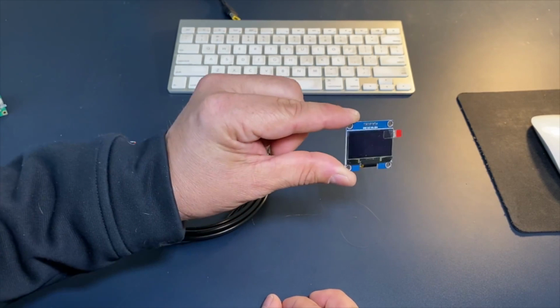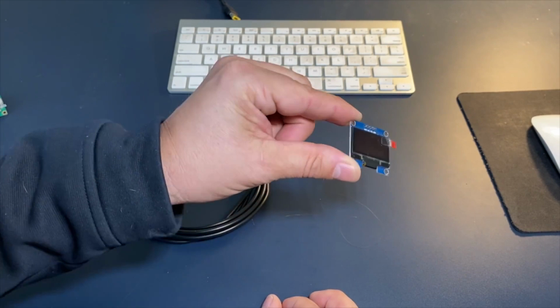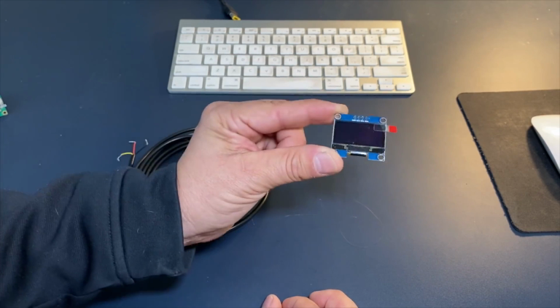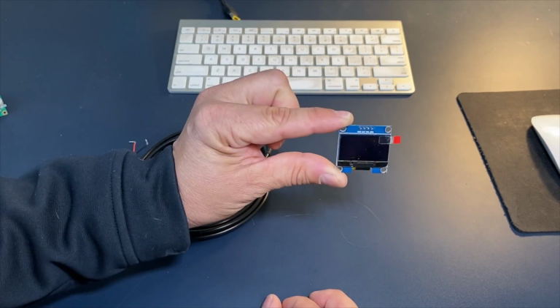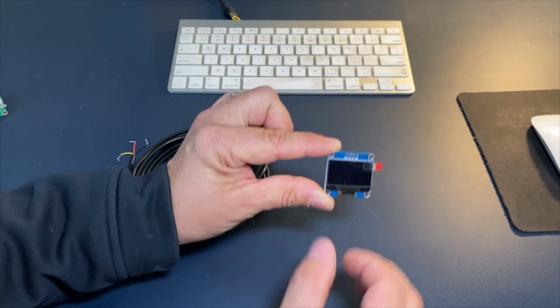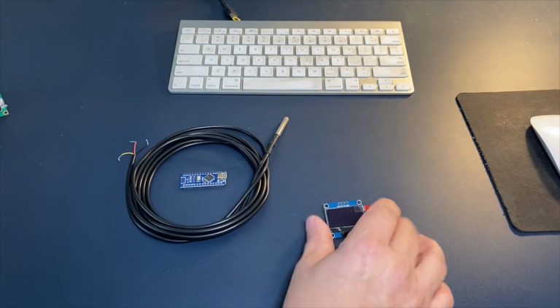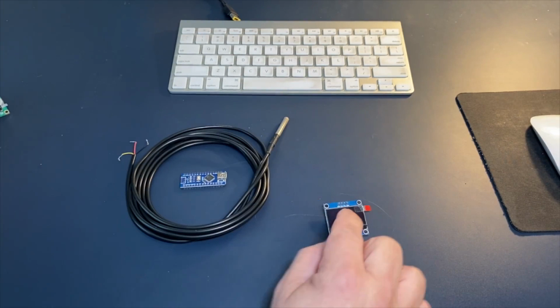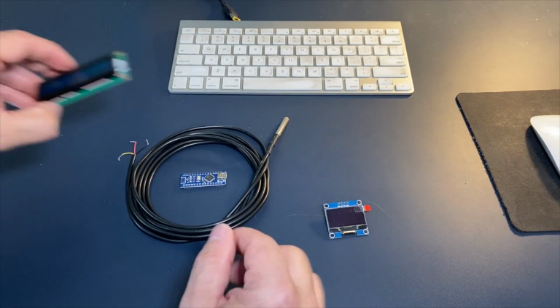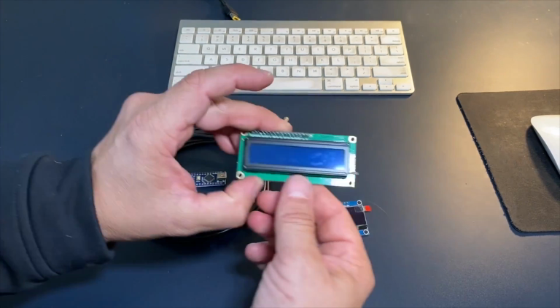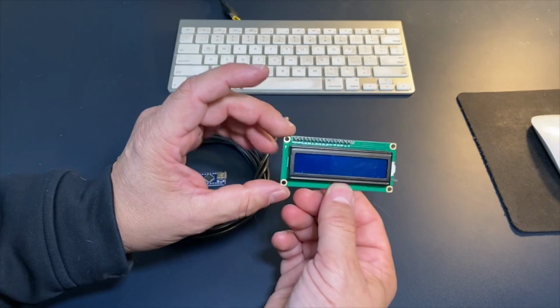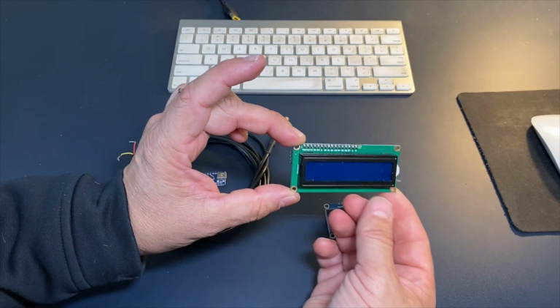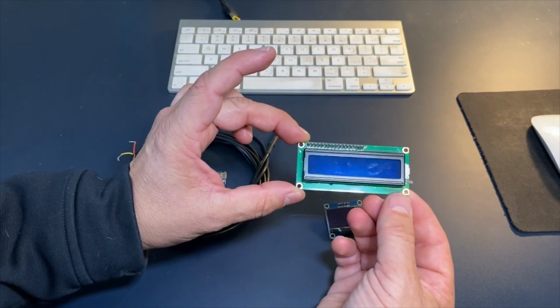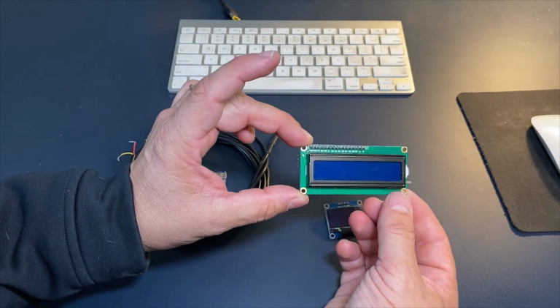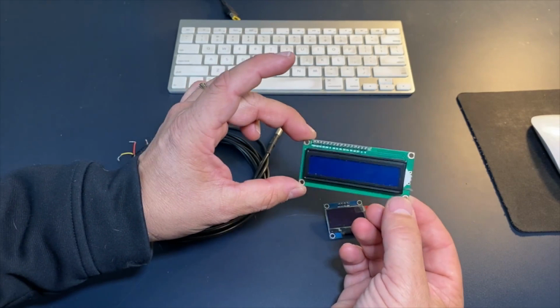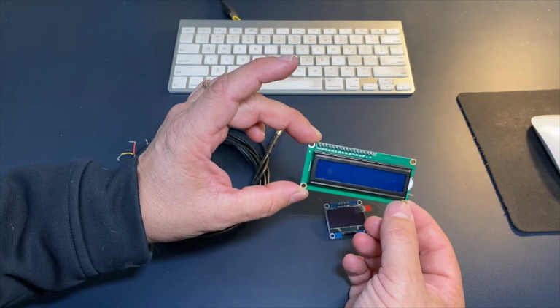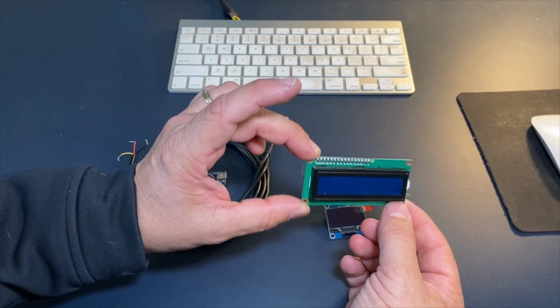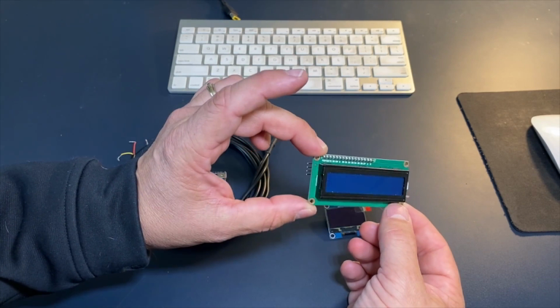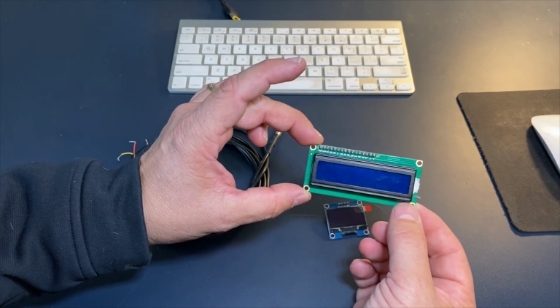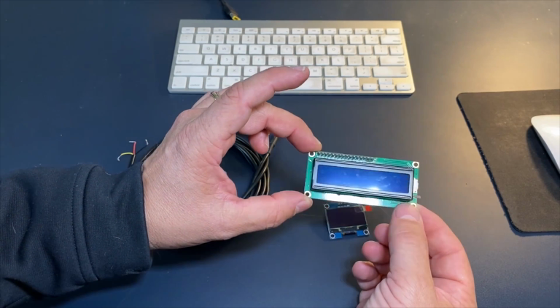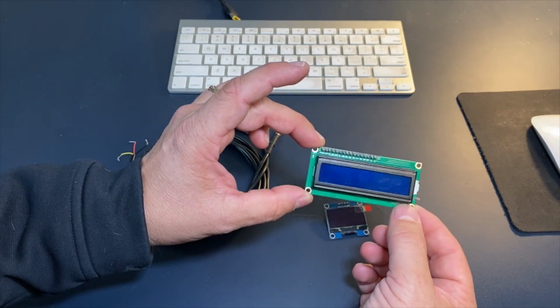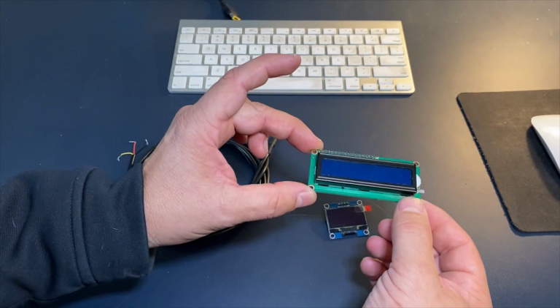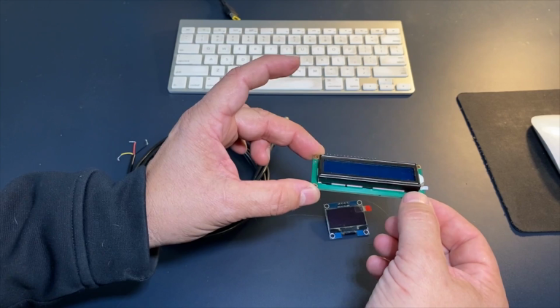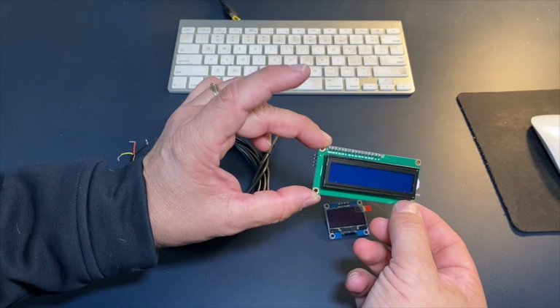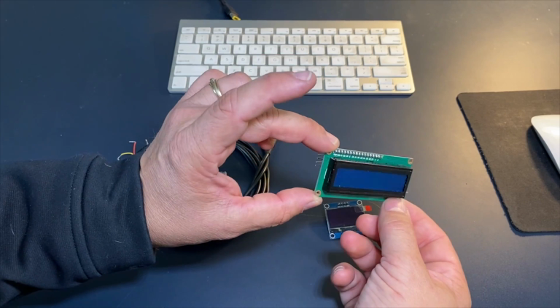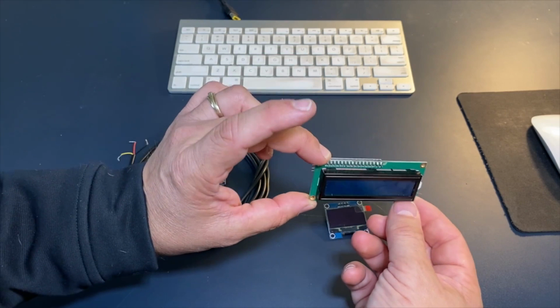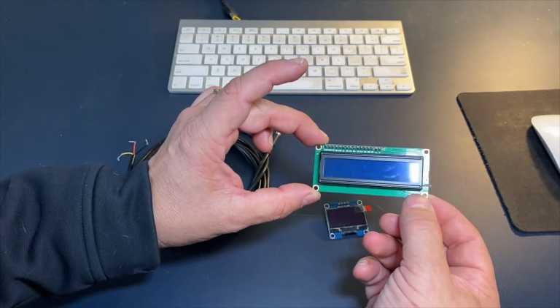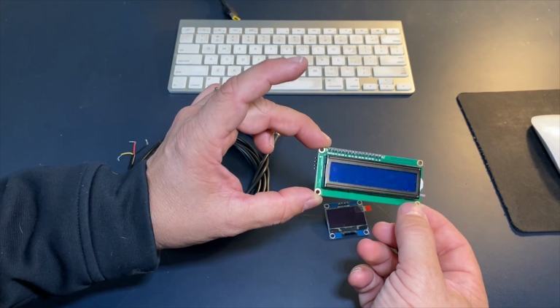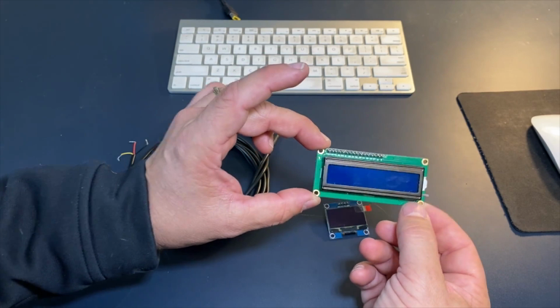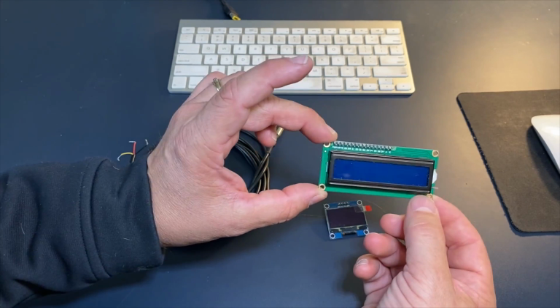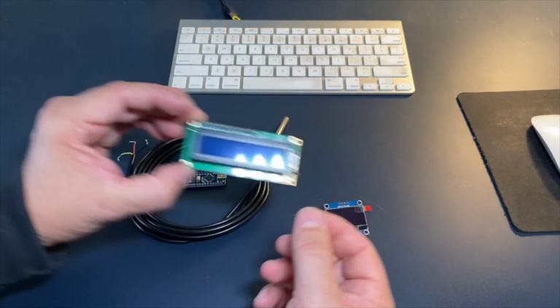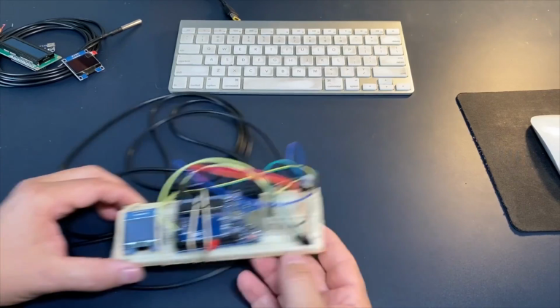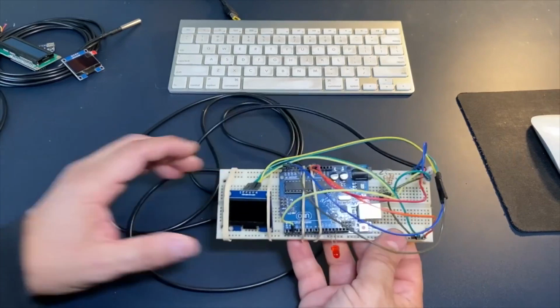The neat thing about these OLED screens is you can see them from any angle and they don't change, which is really good. If you can't find one of these screens, you could also go with these LCD screens — they're alright but they take up a lot of real estate and are hard to see at certain angles. But that will work as well.